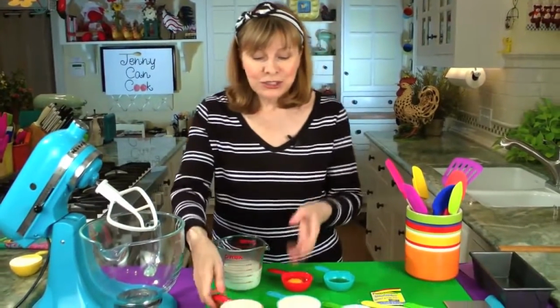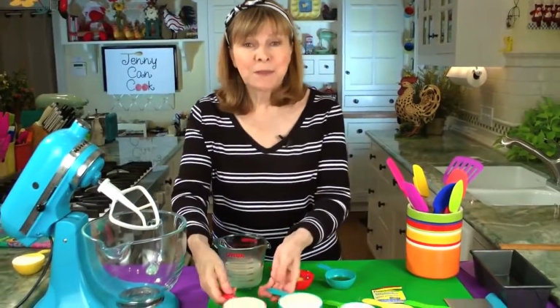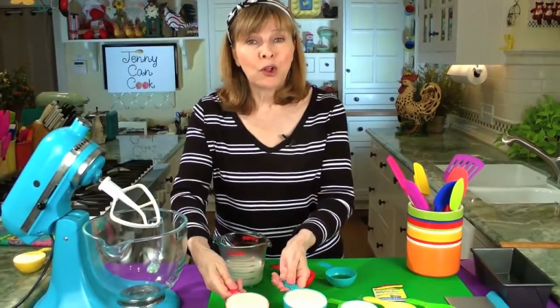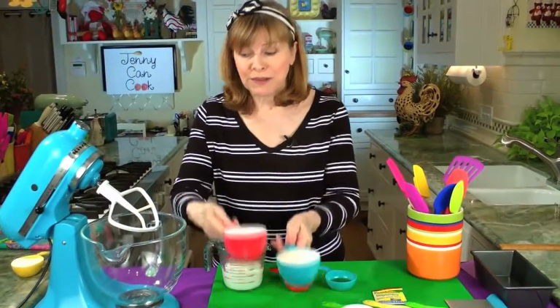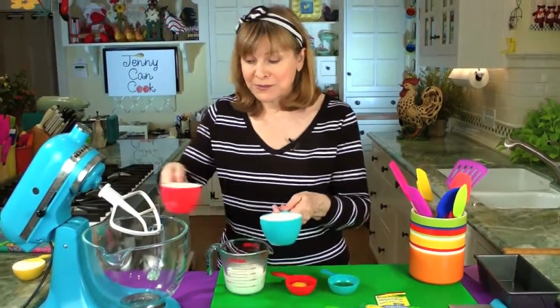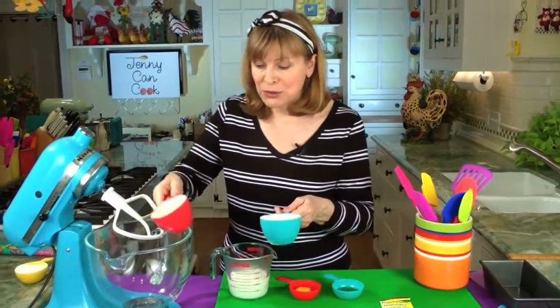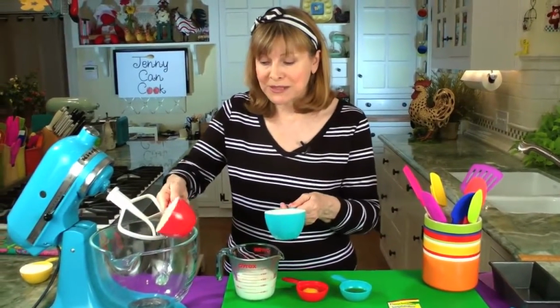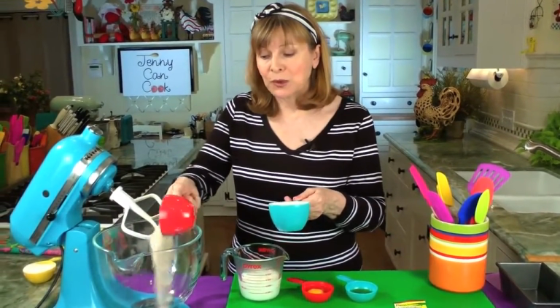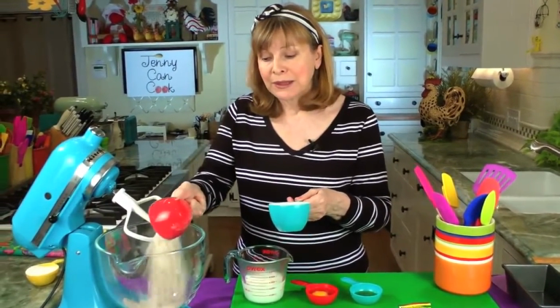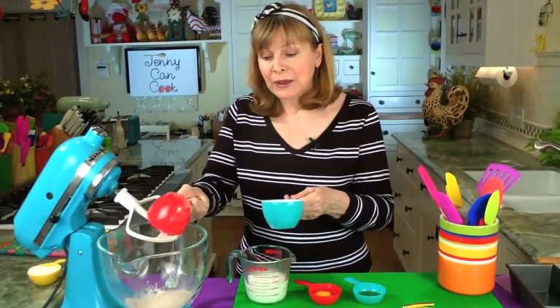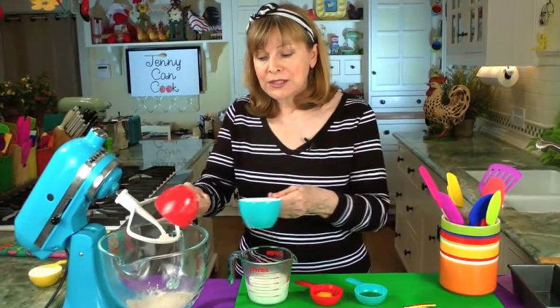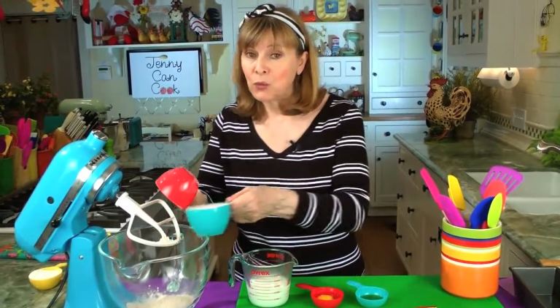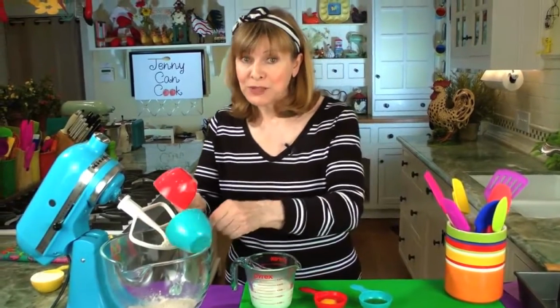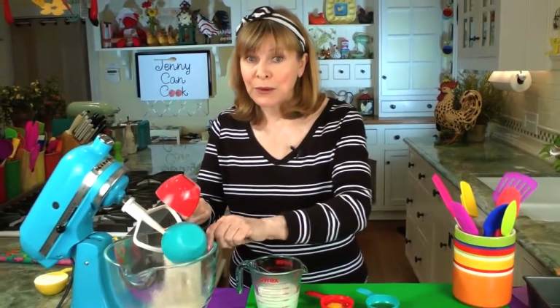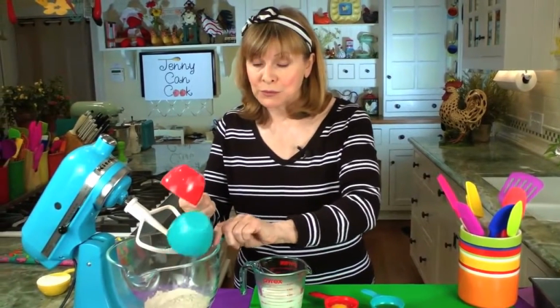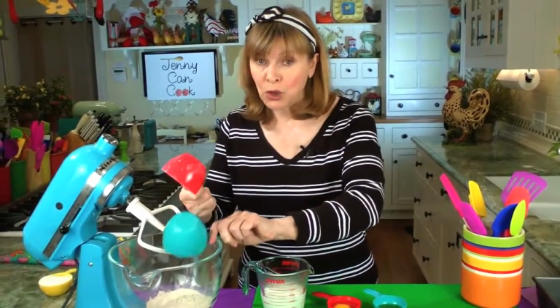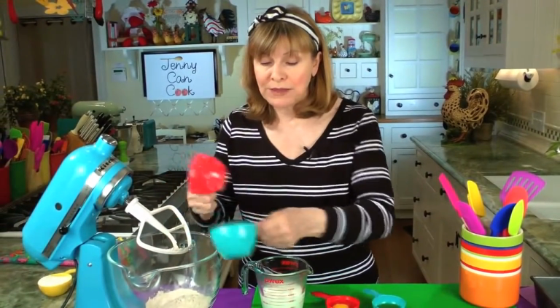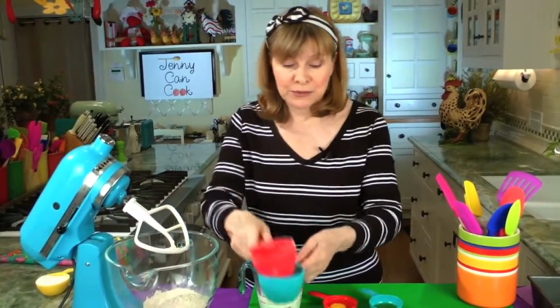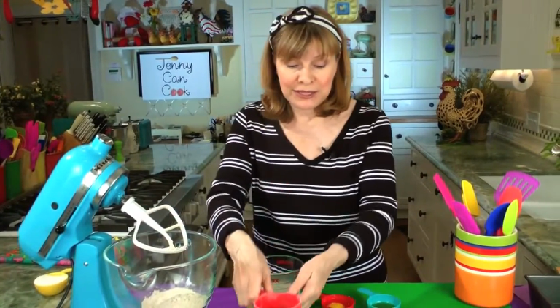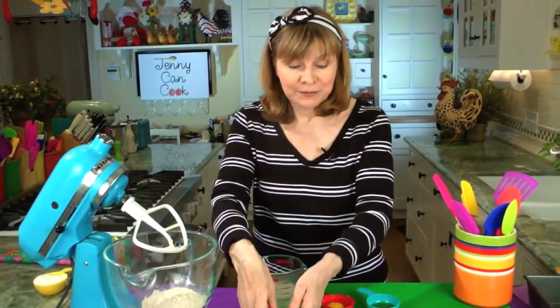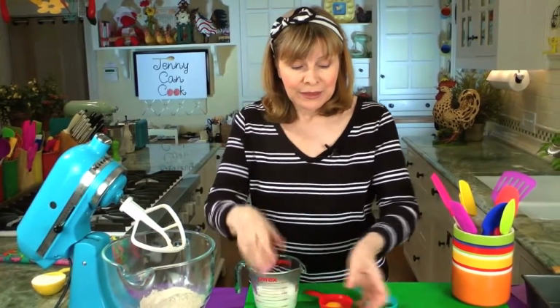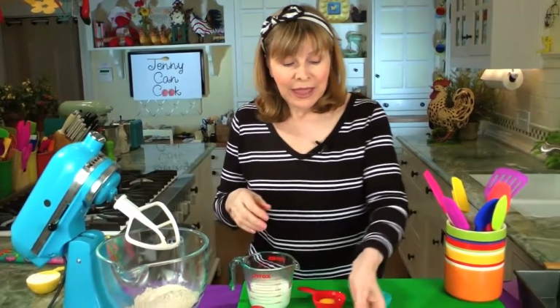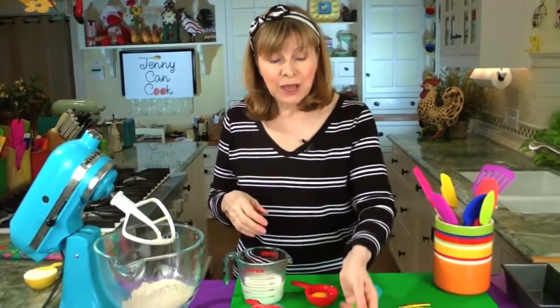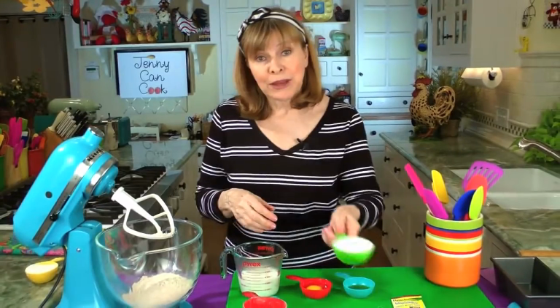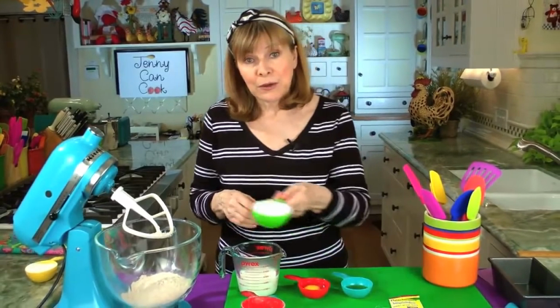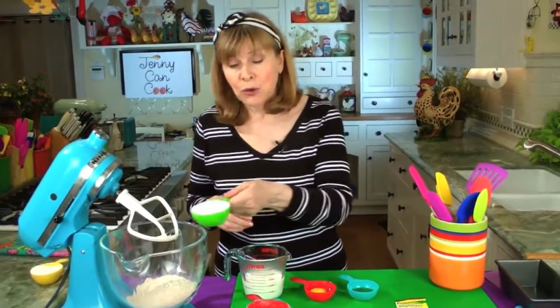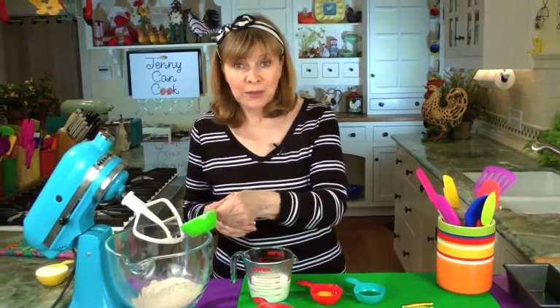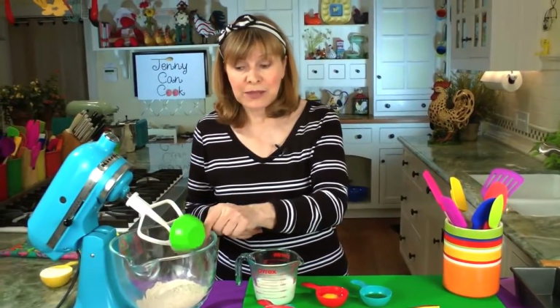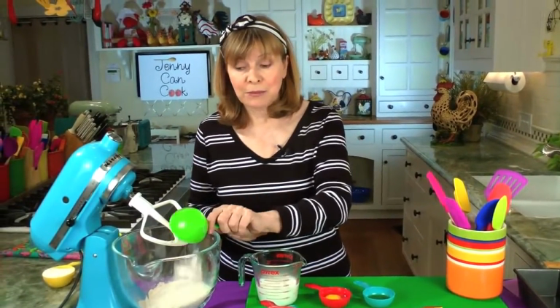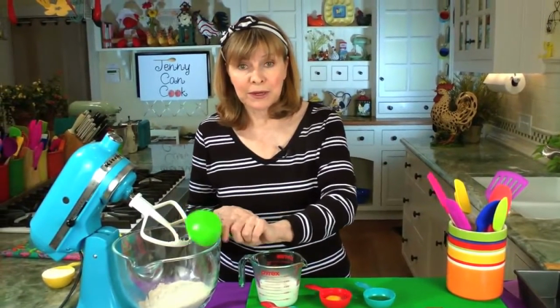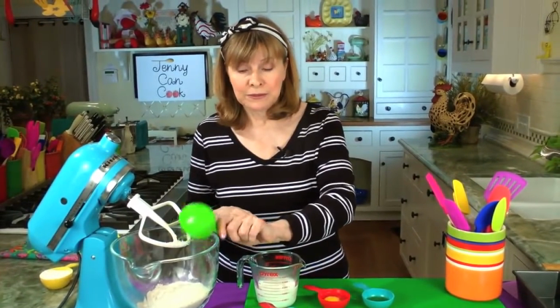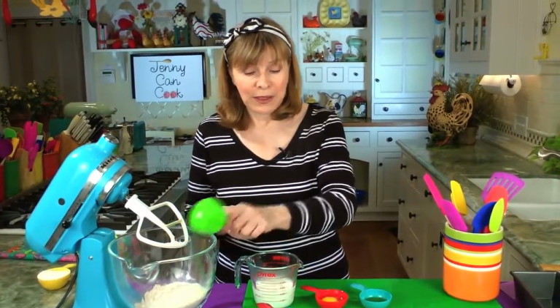It's two cups of whole wheat flour into a big mixing bowl. This is not whole wheat pastry flour — it's whole wheat flour, that's what you need. A half cup of bread flour or all-purpose flour; they both work well.